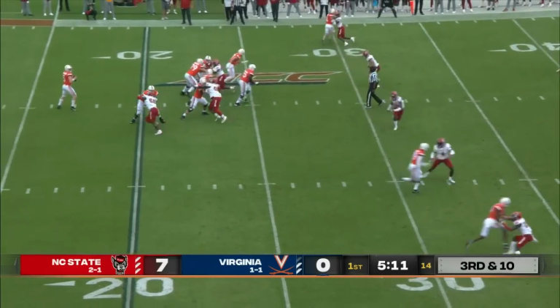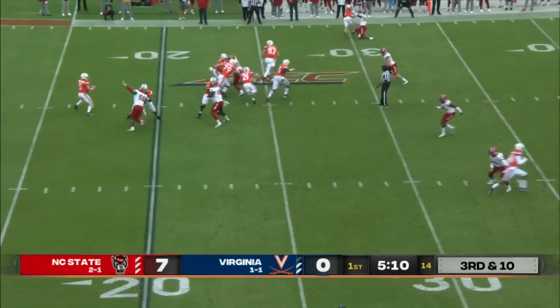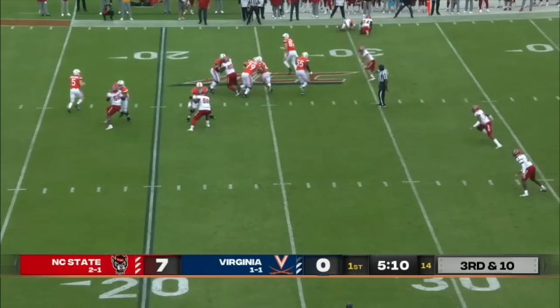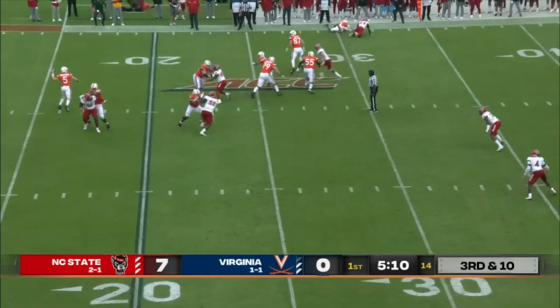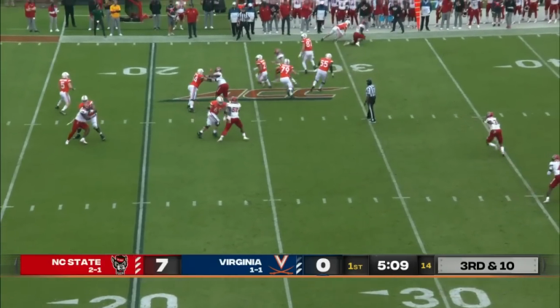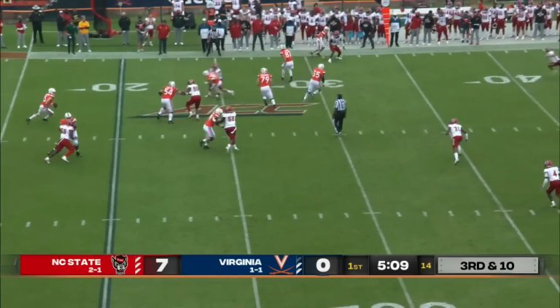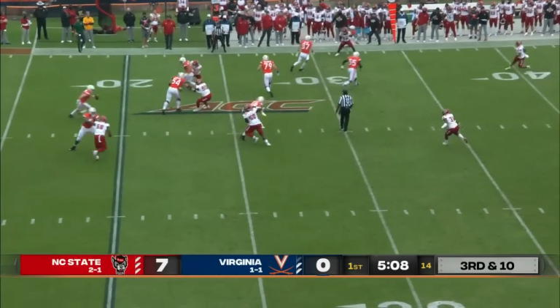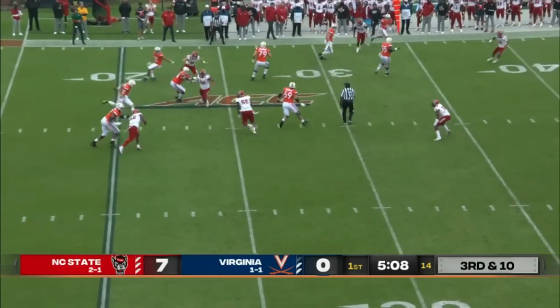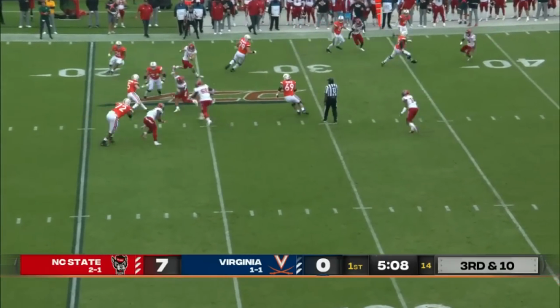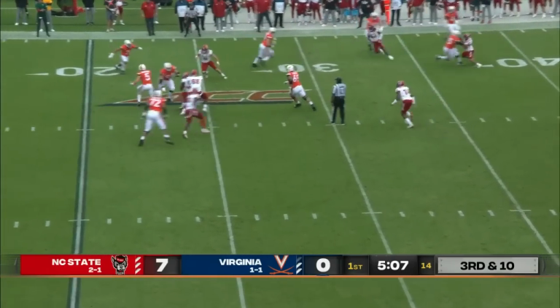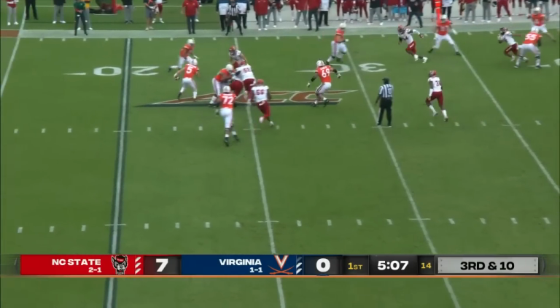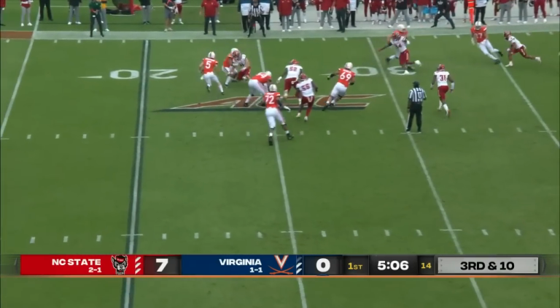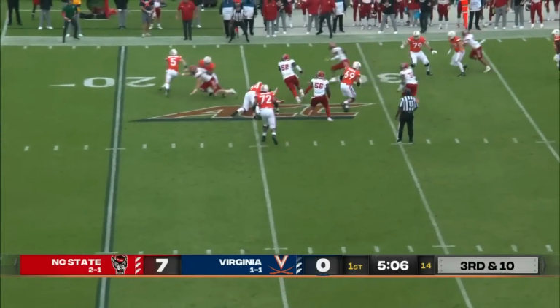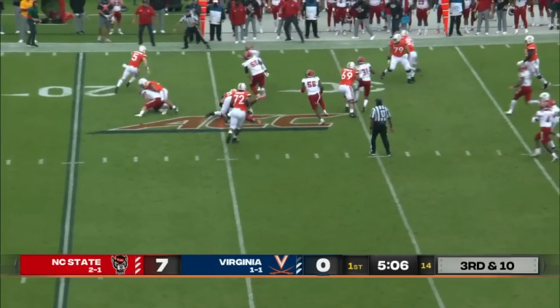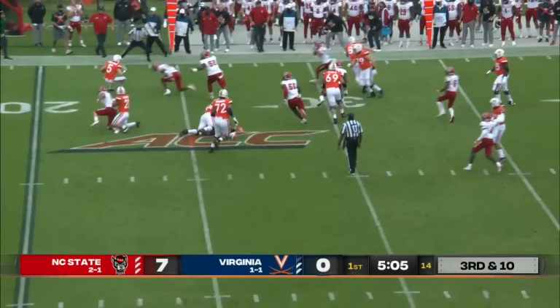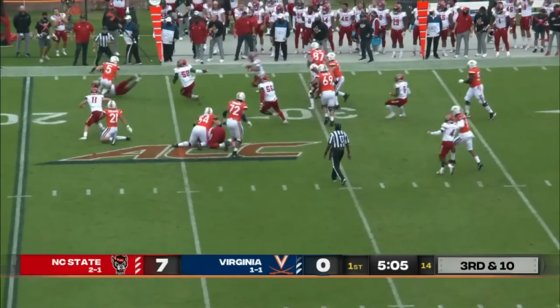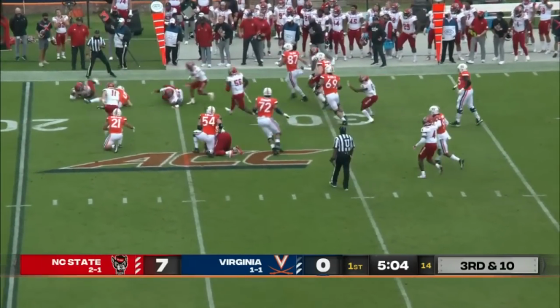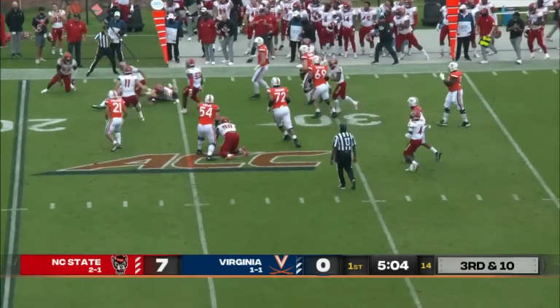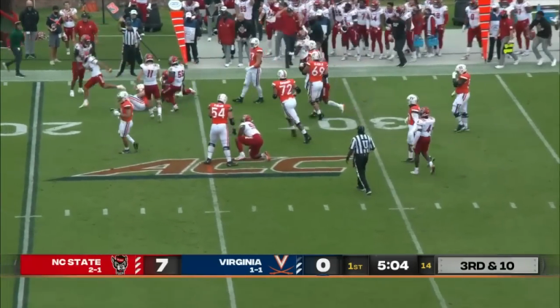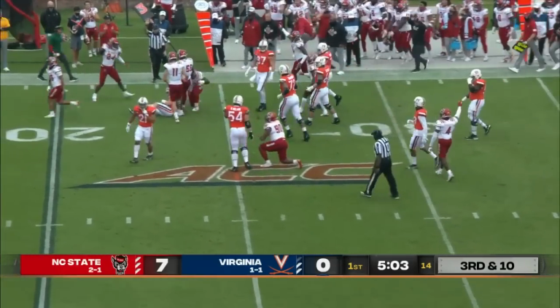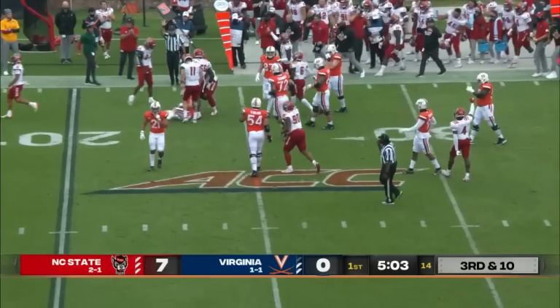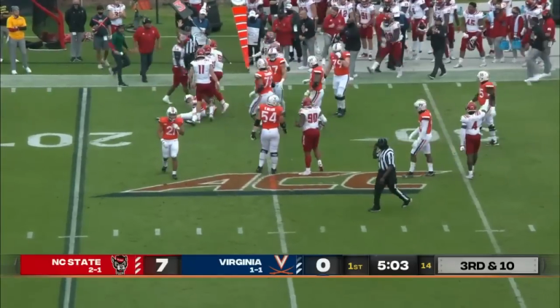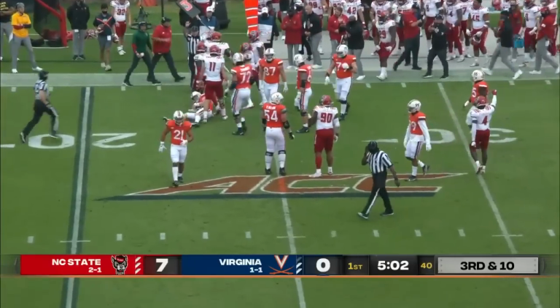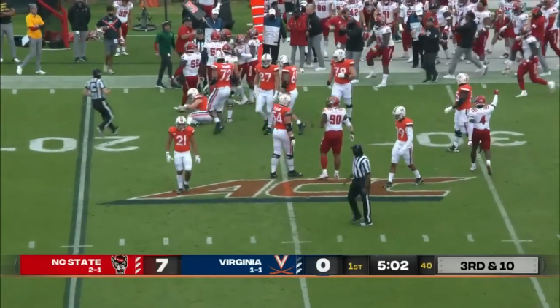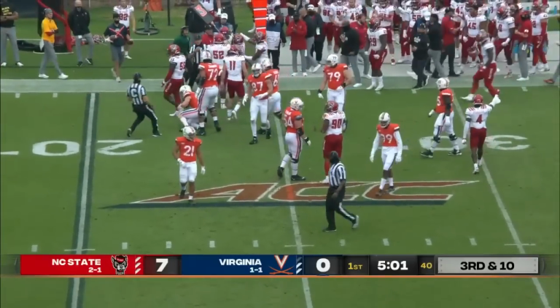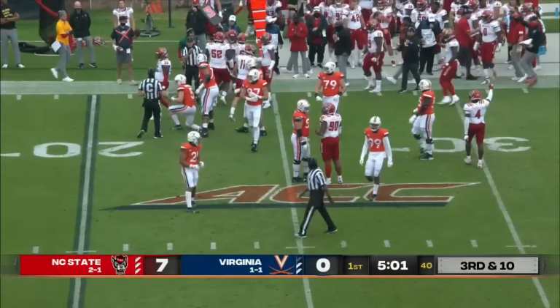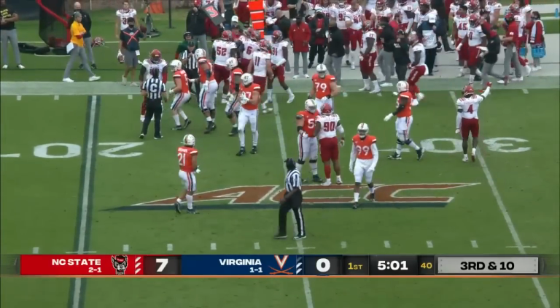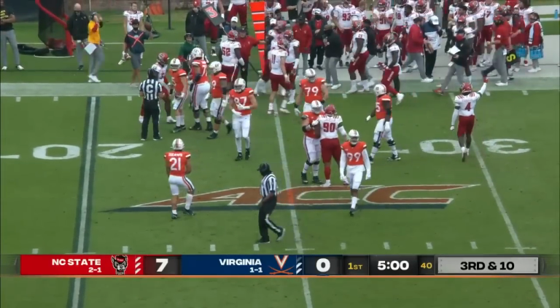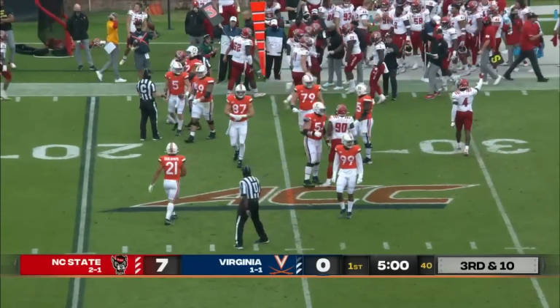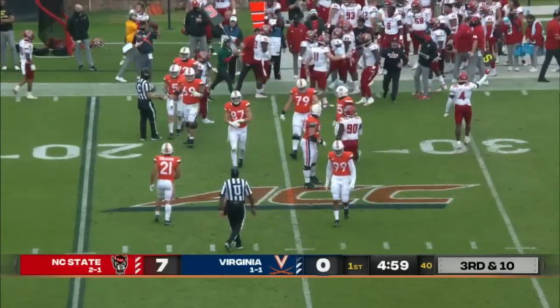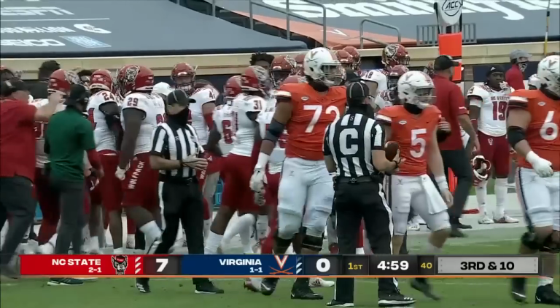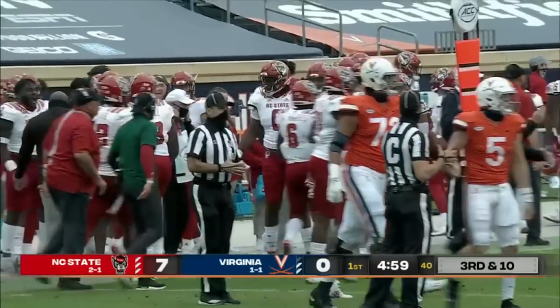Armstrong to throw — thought about running with it, and does now, but will be chopped down behind the line by Dunlap. Great reaction it looked like to Armstrong there.